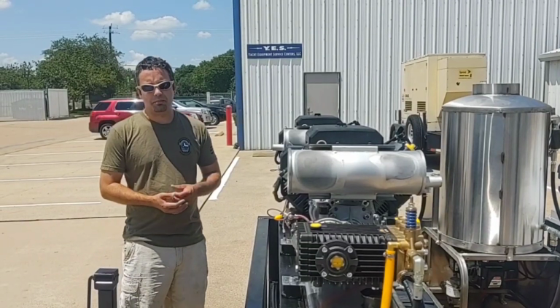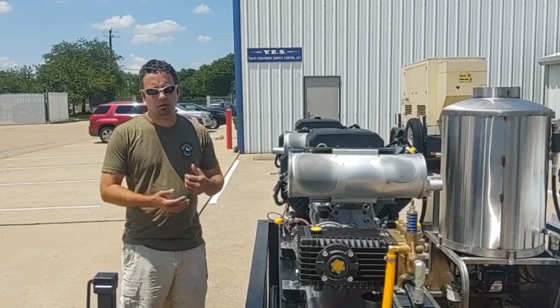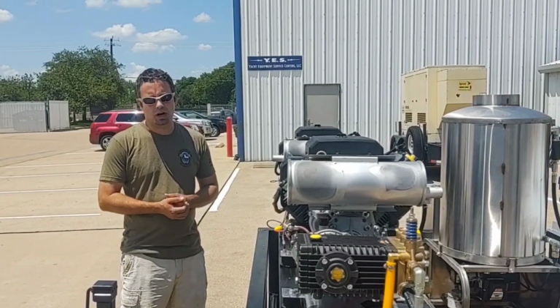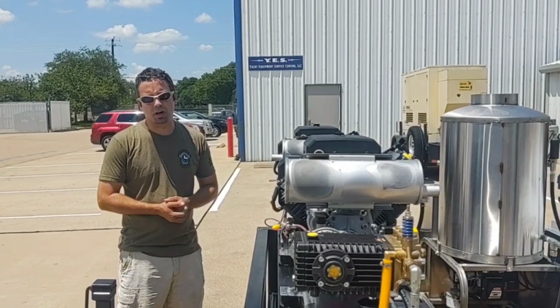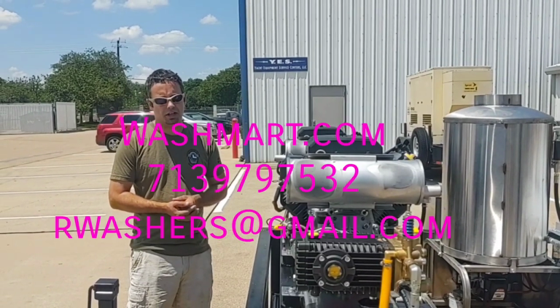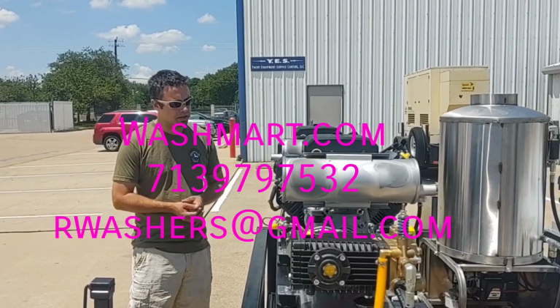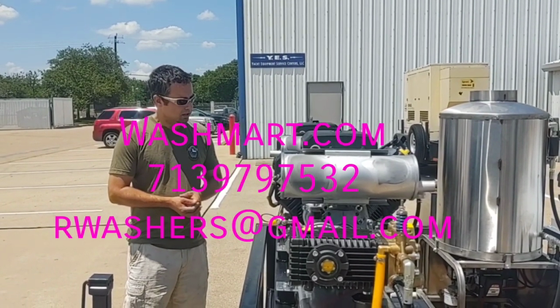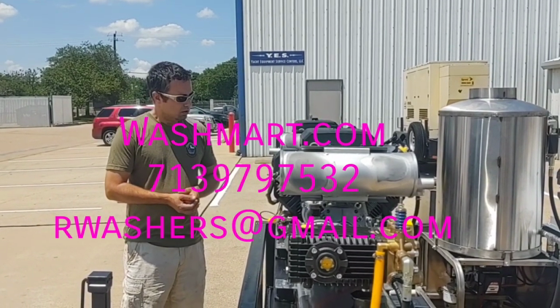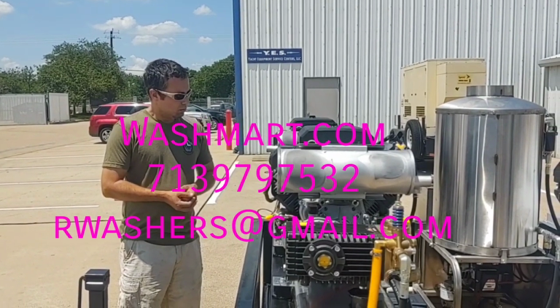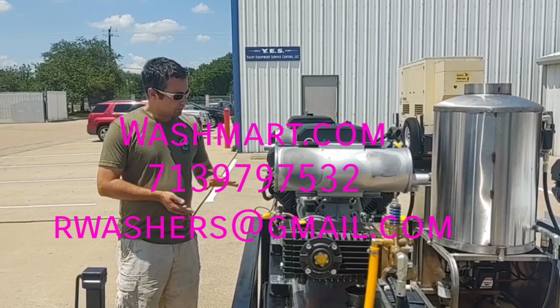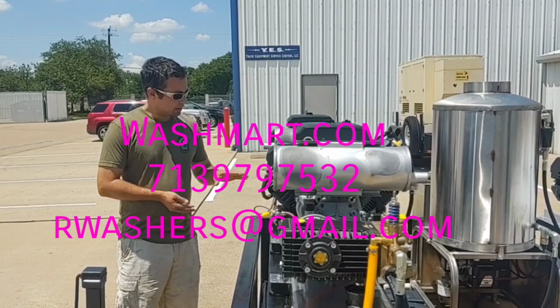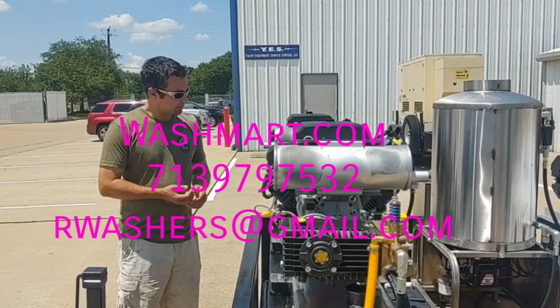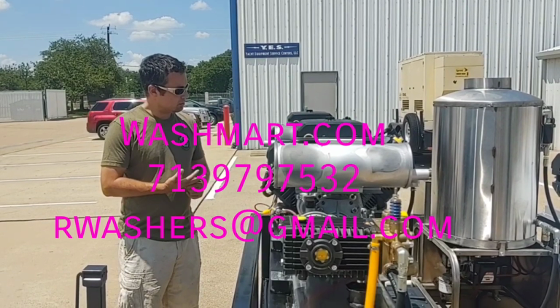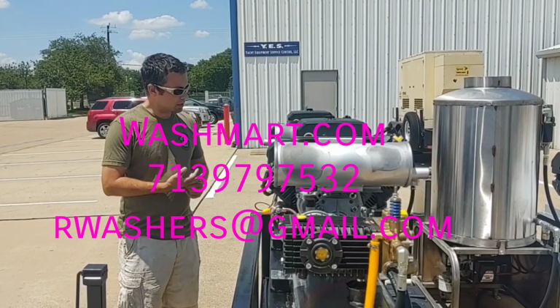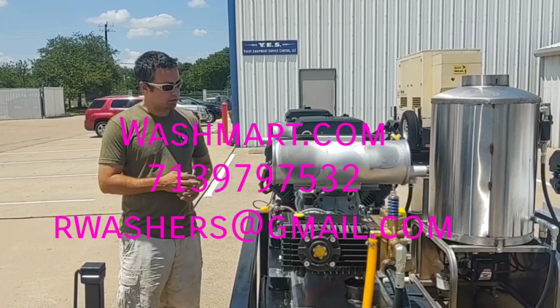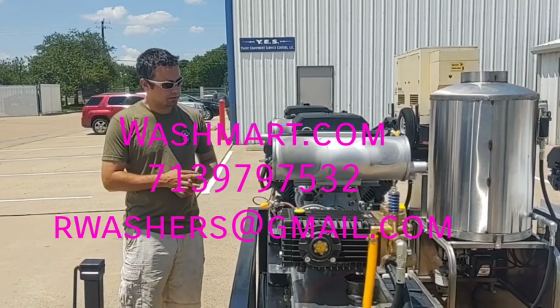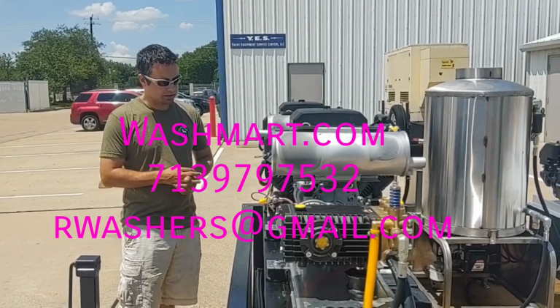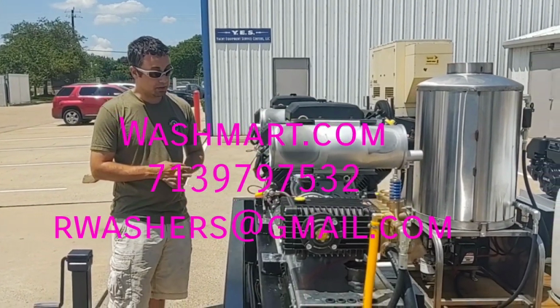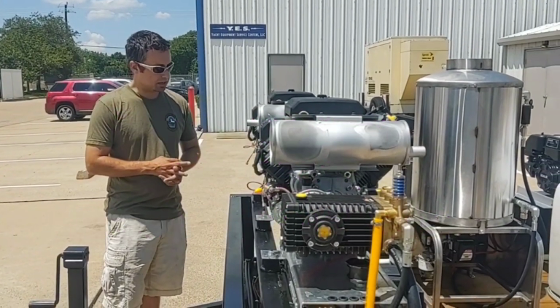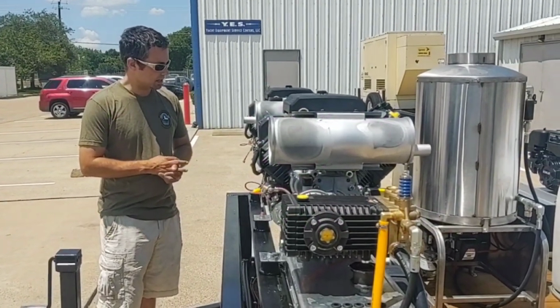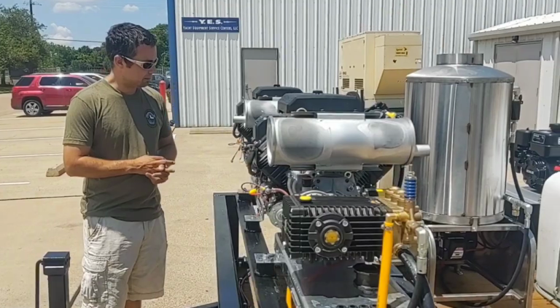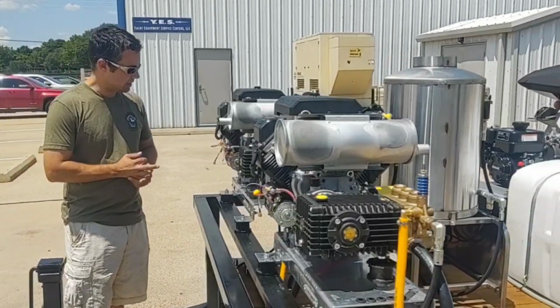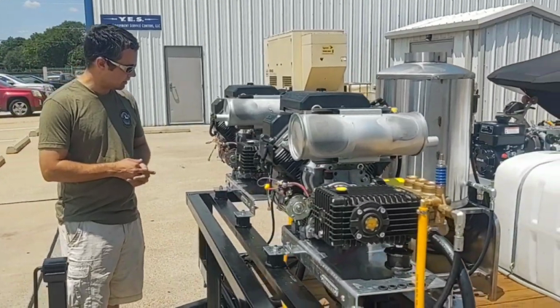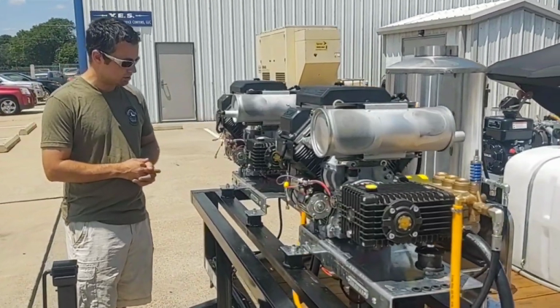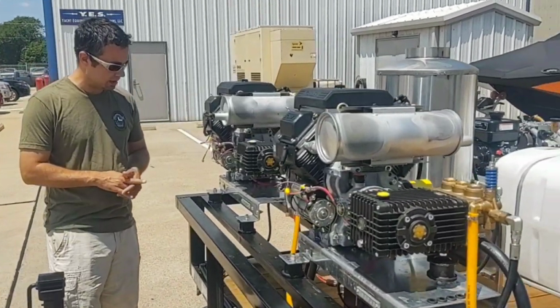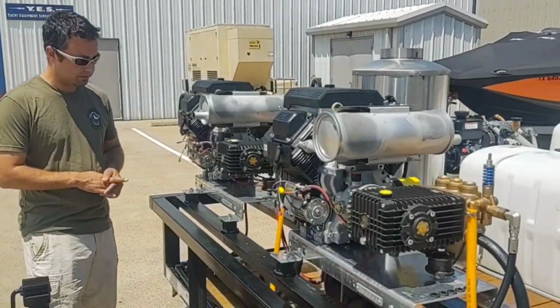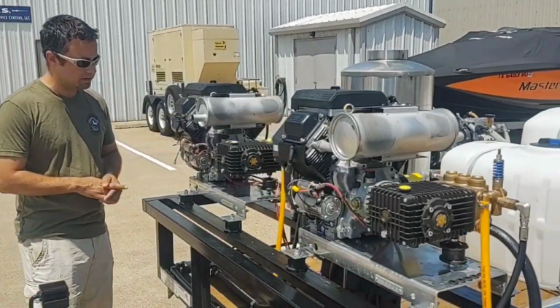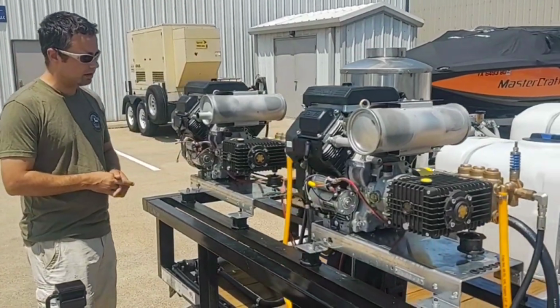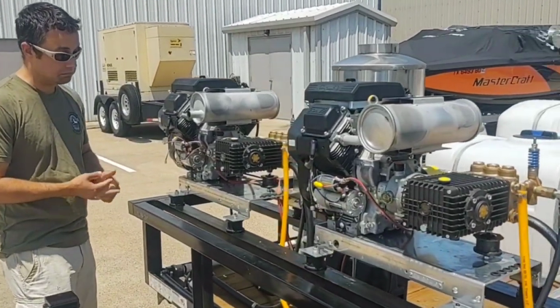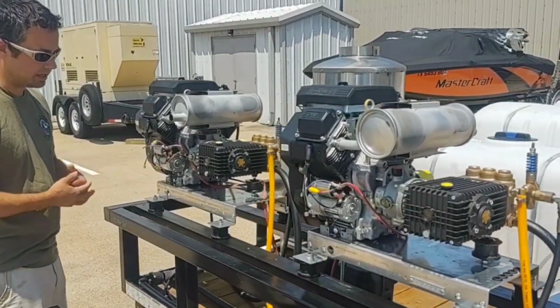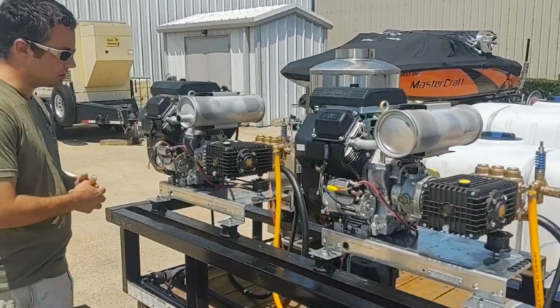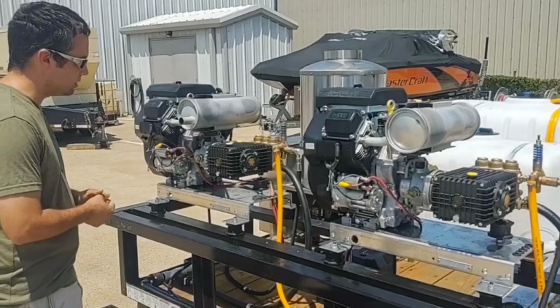Hi, I'm Marco with R-Washers at washmart.com. We have a very unique trailer build that we've done — spent a lot of time on this, but it has a lot of features that have not been done on any units that we have built.